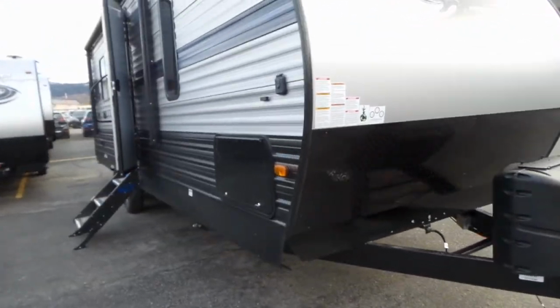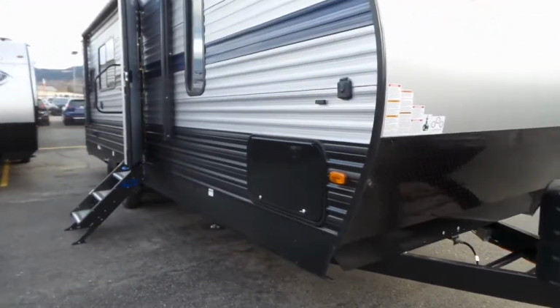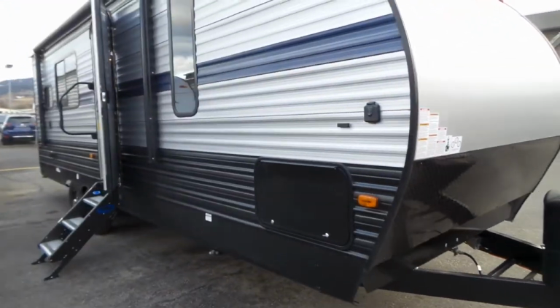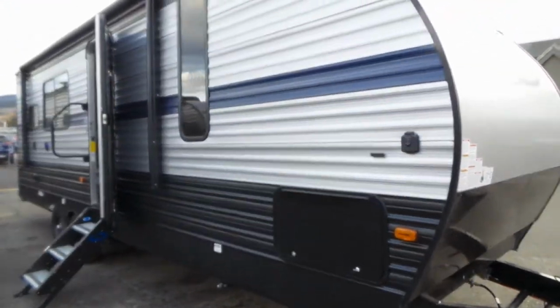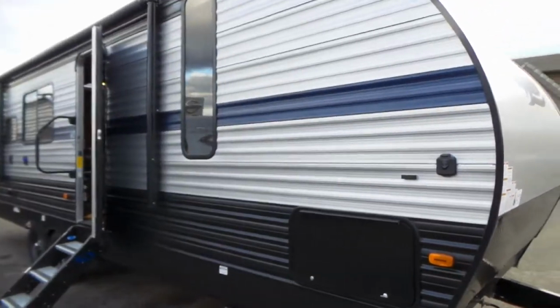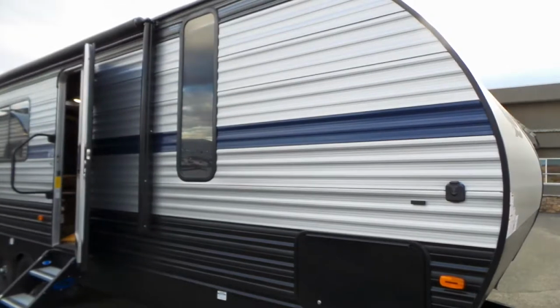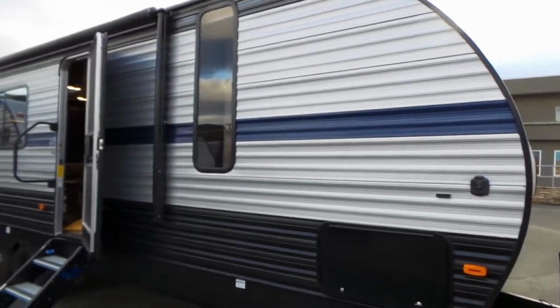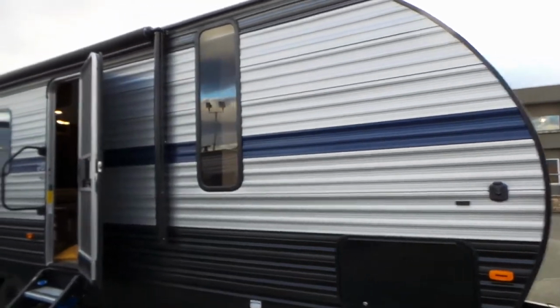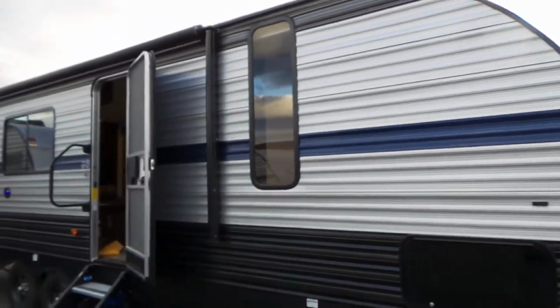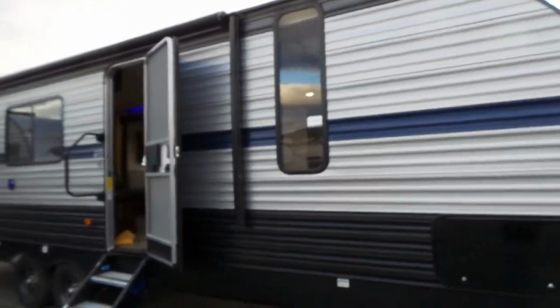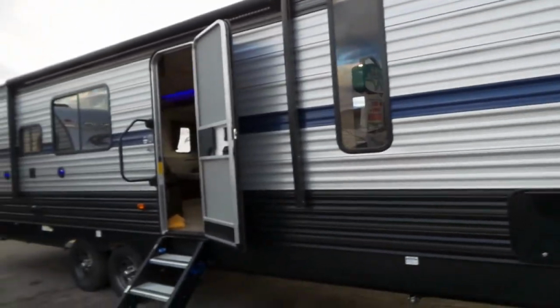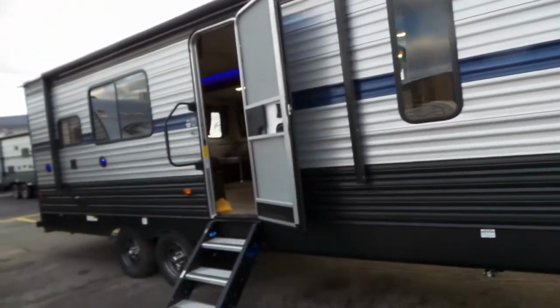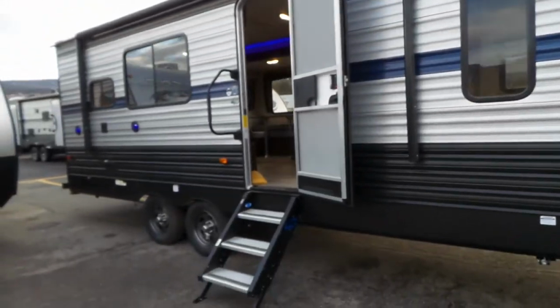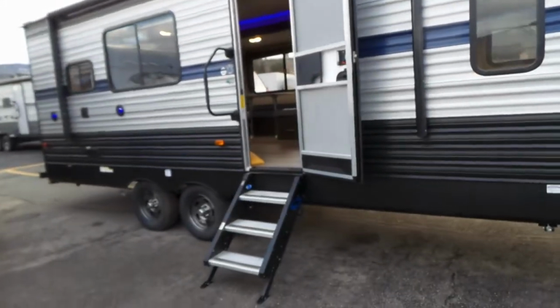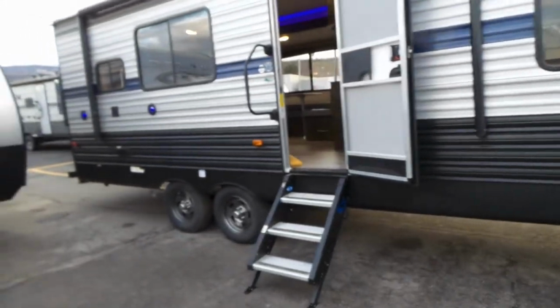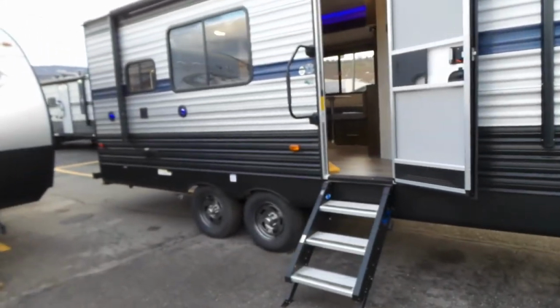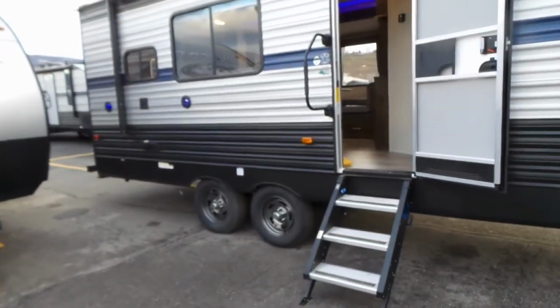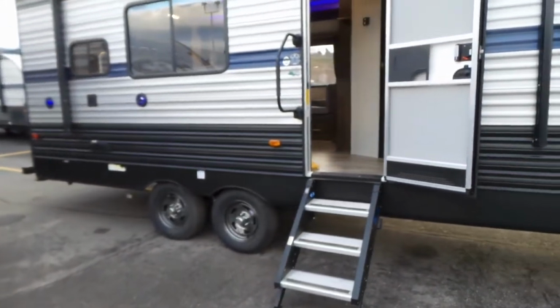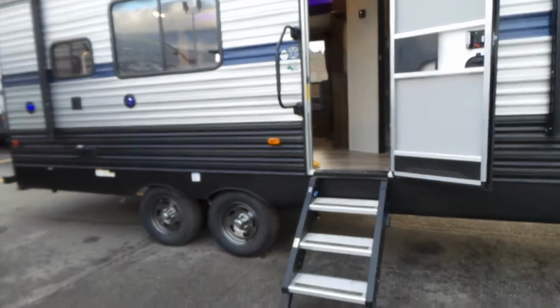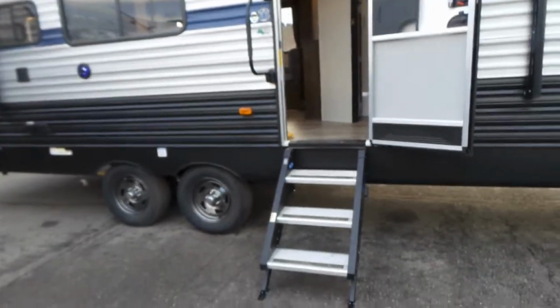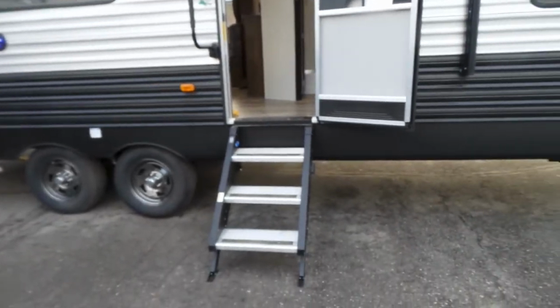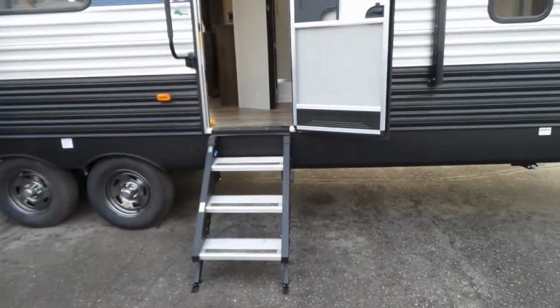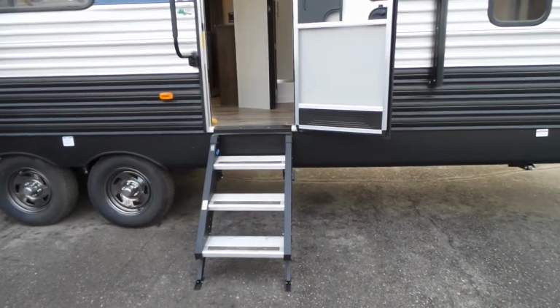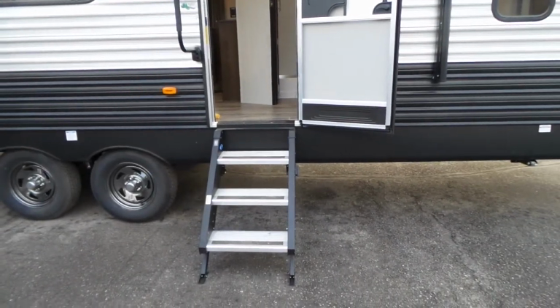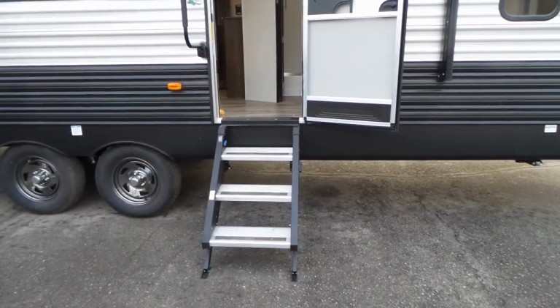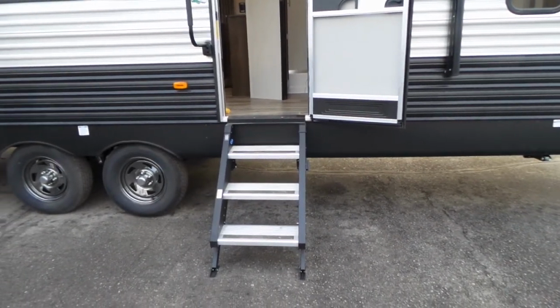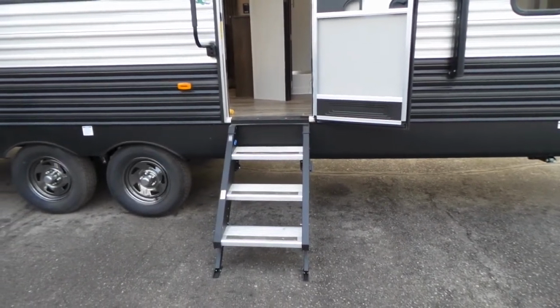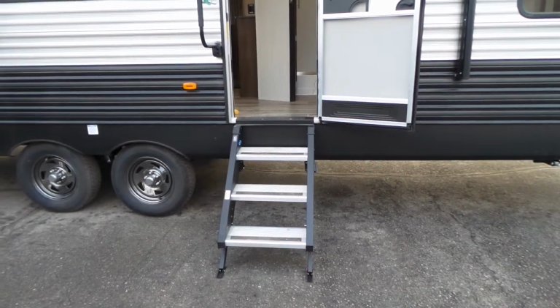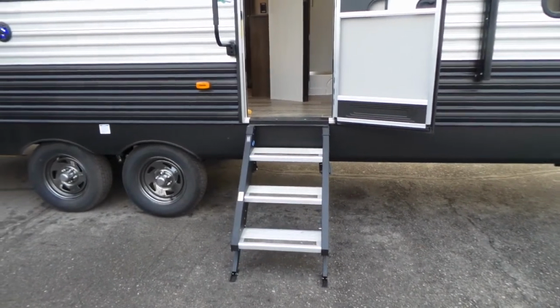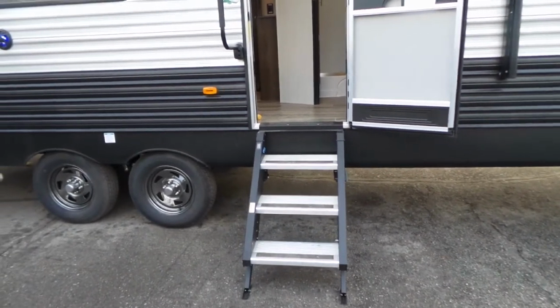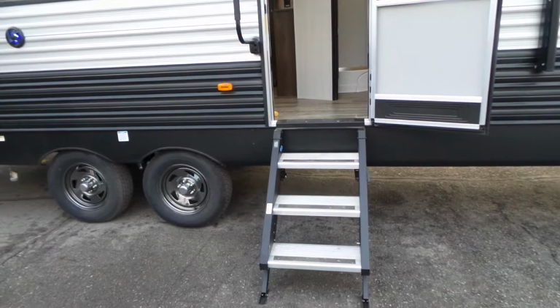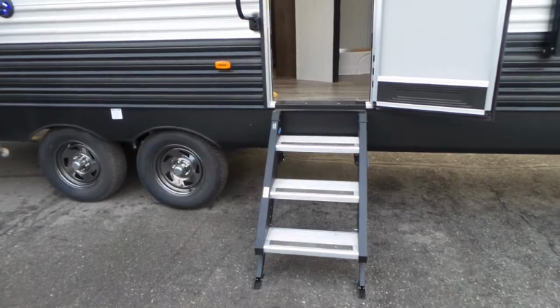It is pre-wired for solar so it's ready to go — it's a plug-and-play unit. You have a very solidly mounted set of stairs that don't have any bounce because they fold up into the unit and have legs that adjust to the ground height.